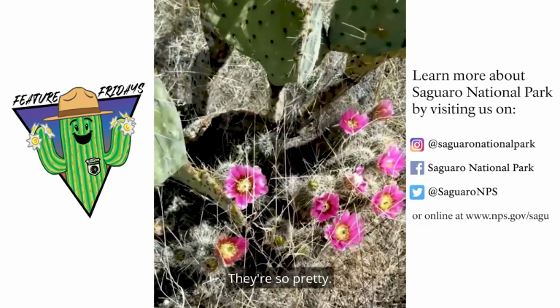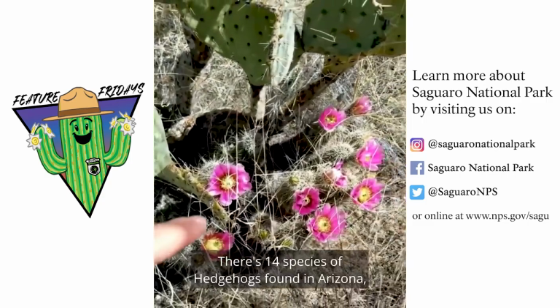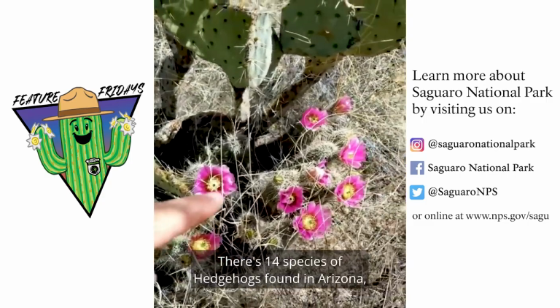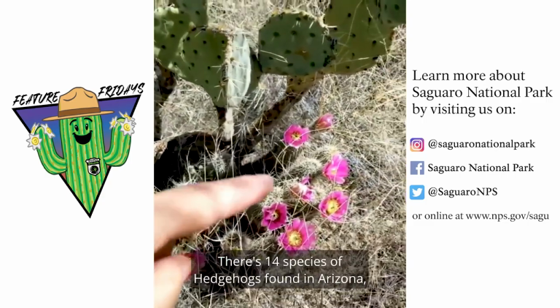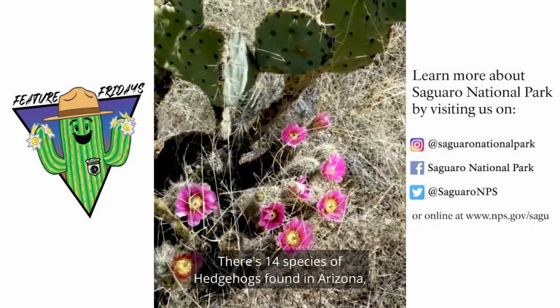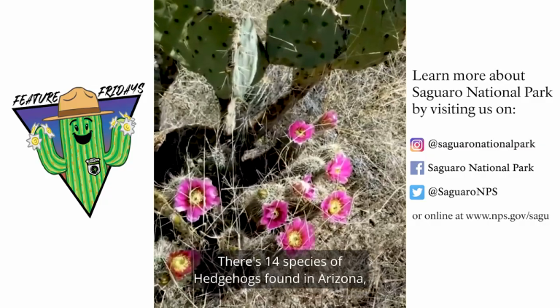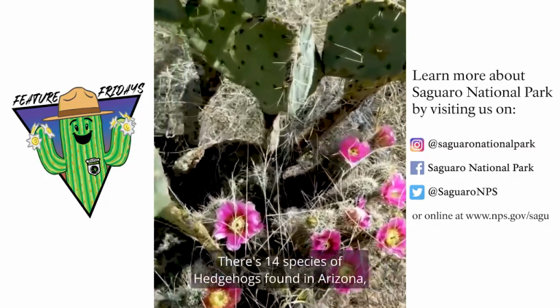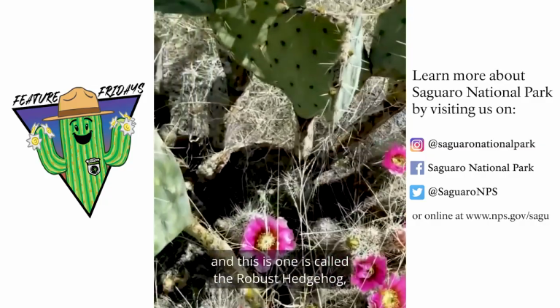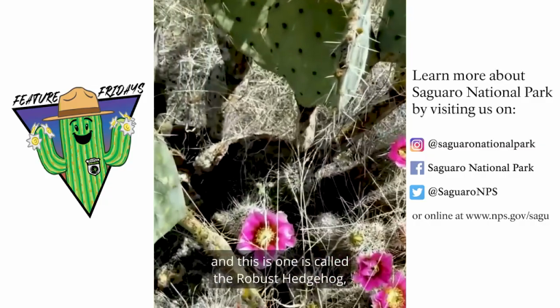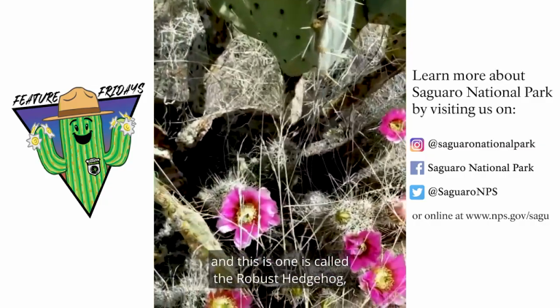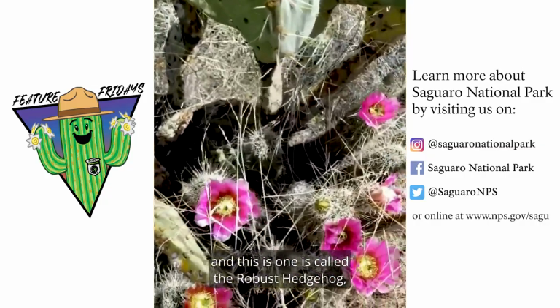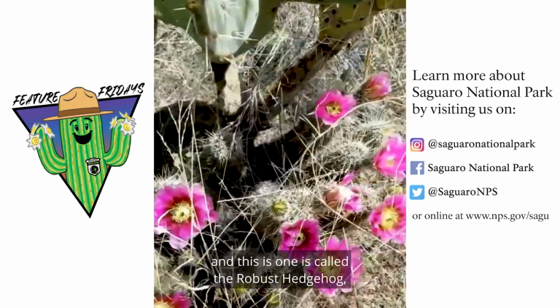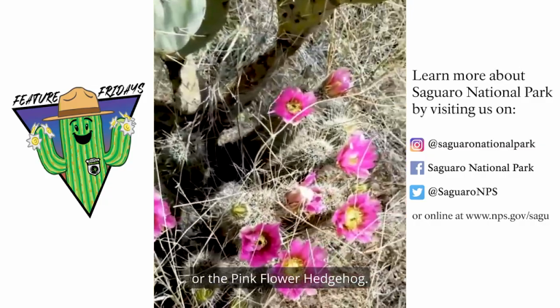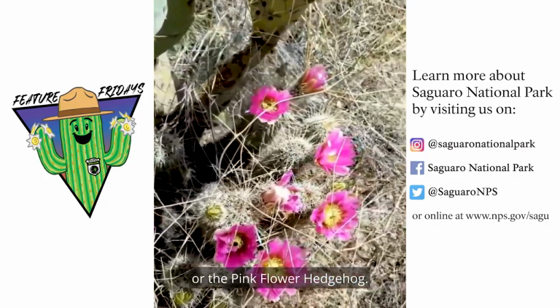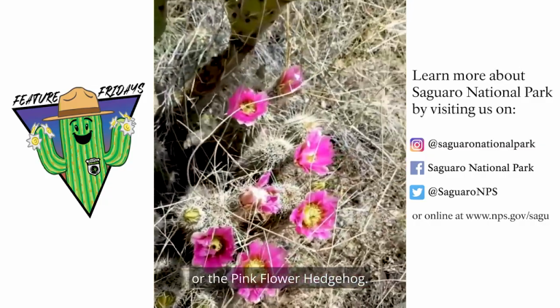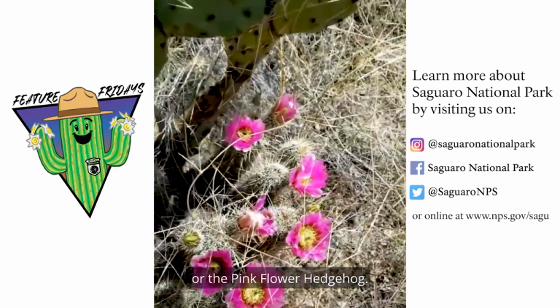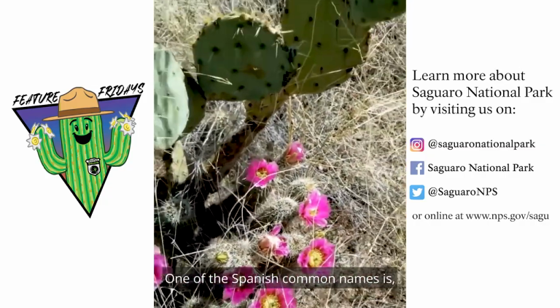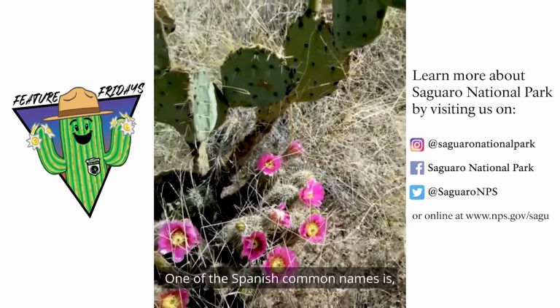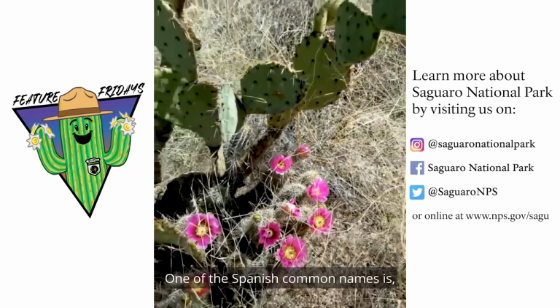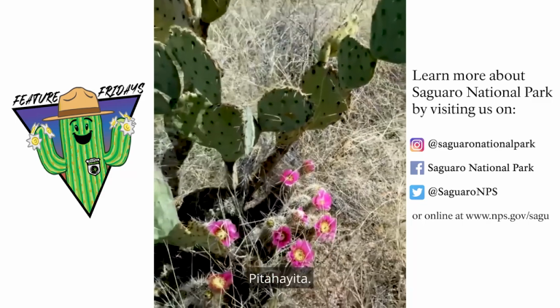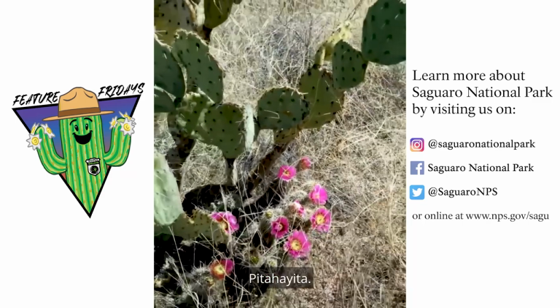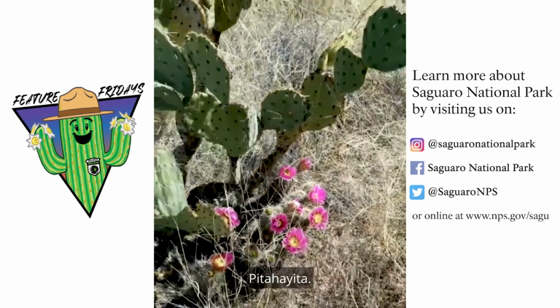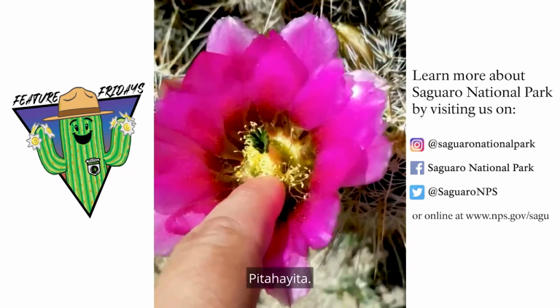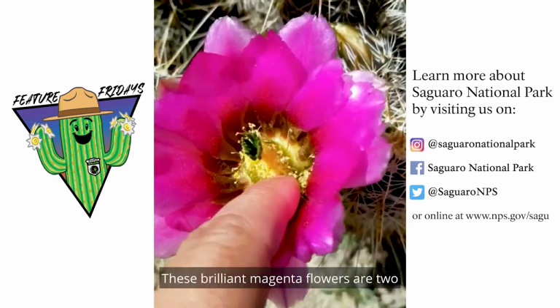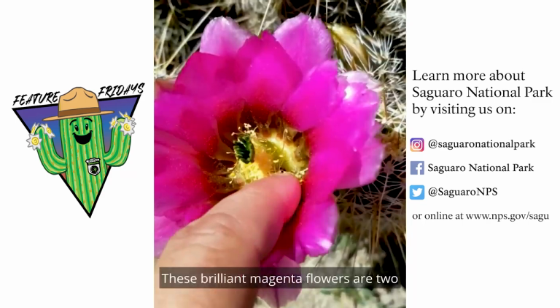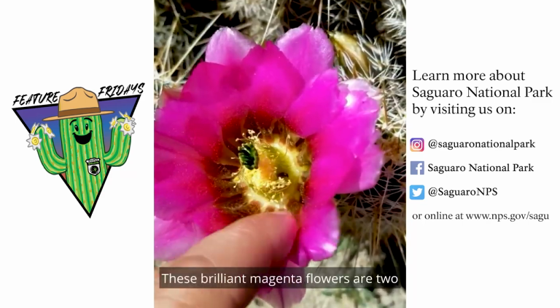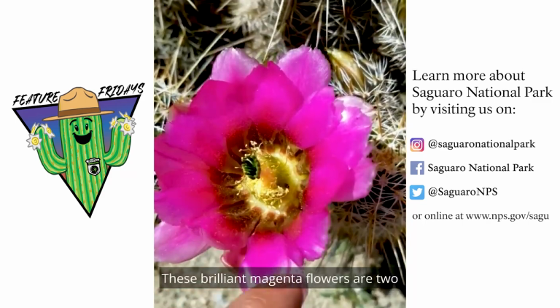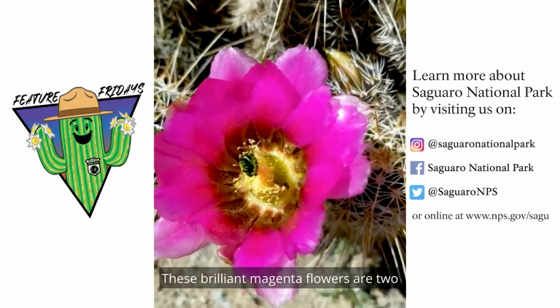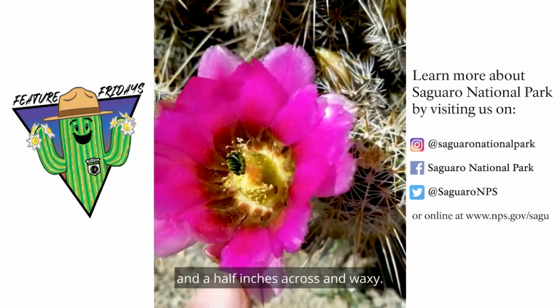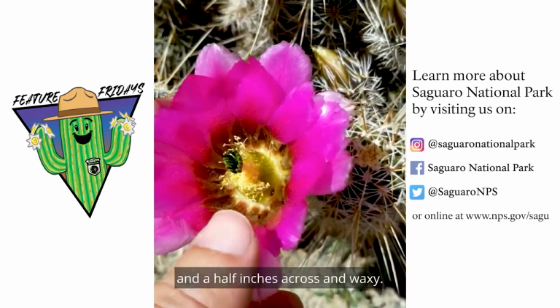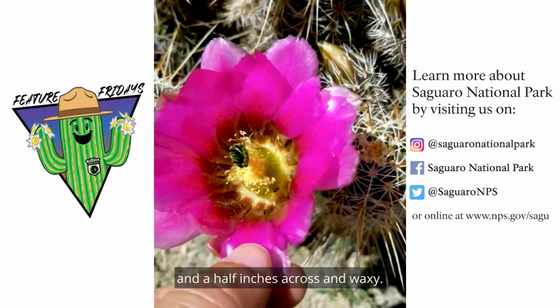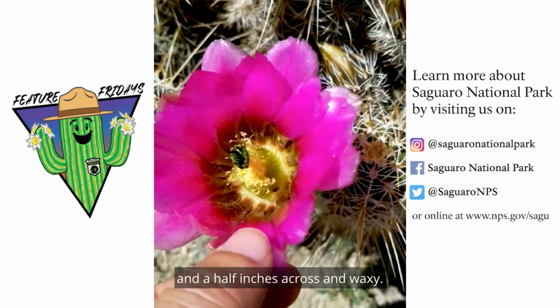There are 14 species of hedgehogs found in Arizona and this one is called a robust hedgehog or the pink flower hedgehog. One of the Spanish common names is pitaita. These brilliant magenta flowers are two and a half inches across and waxy.